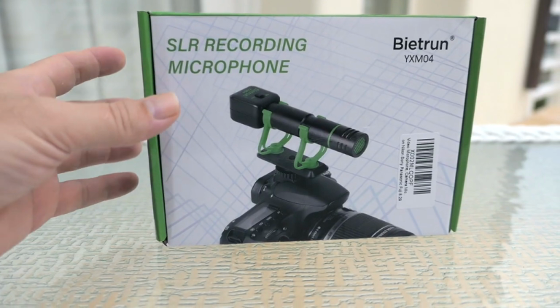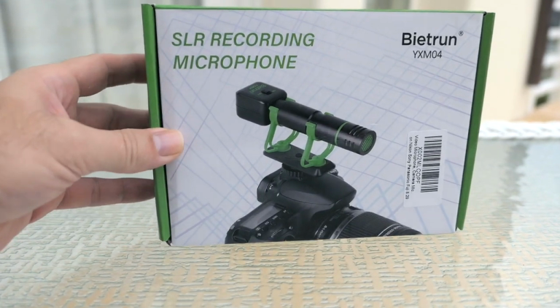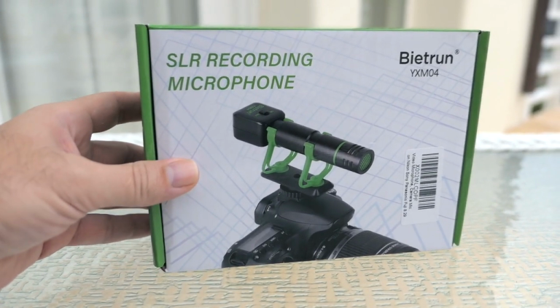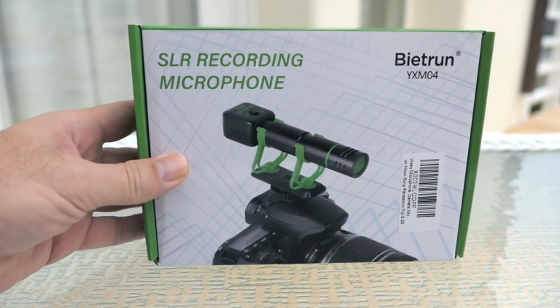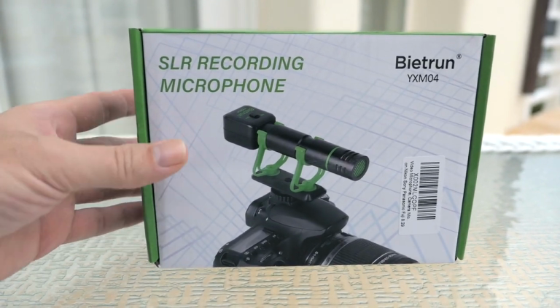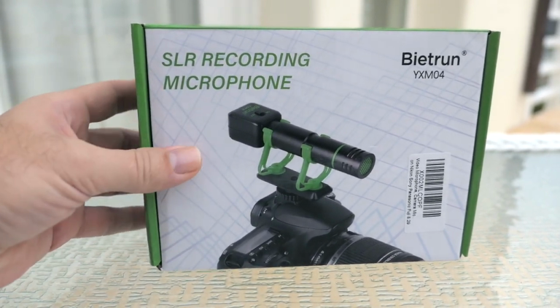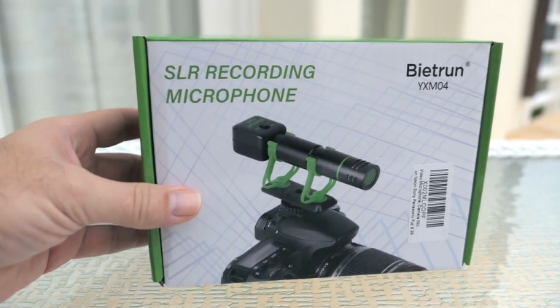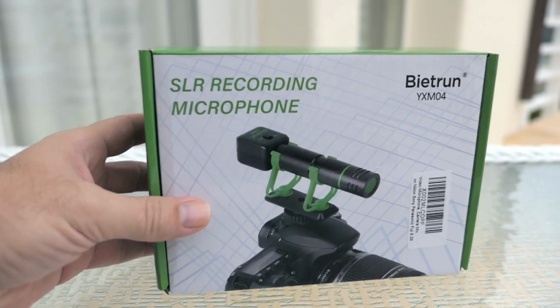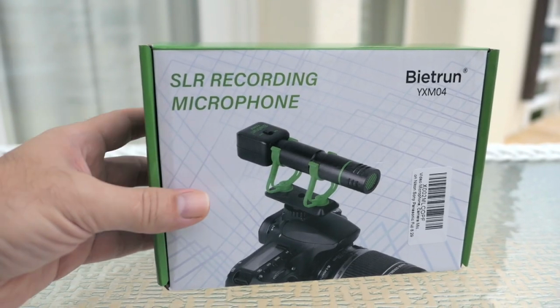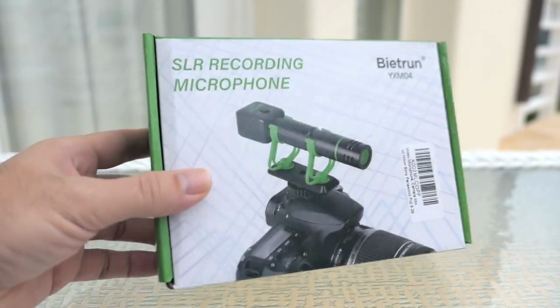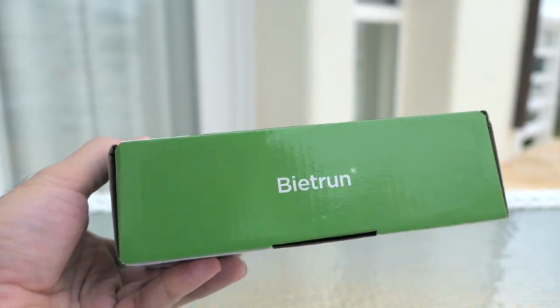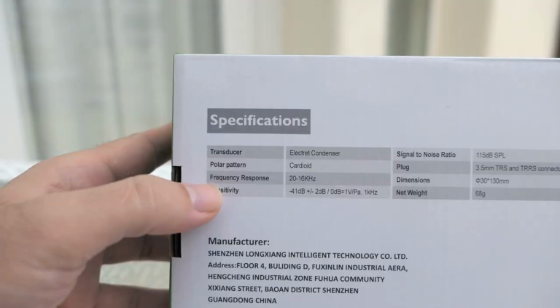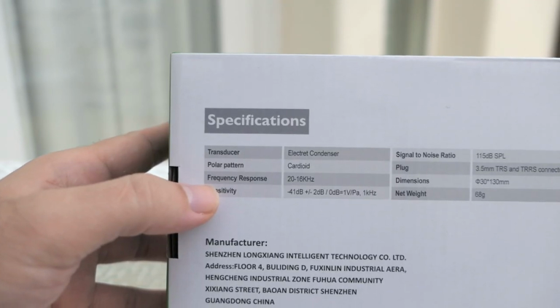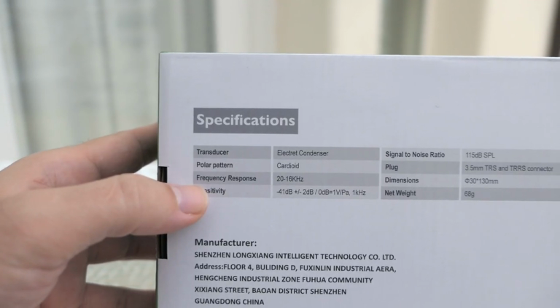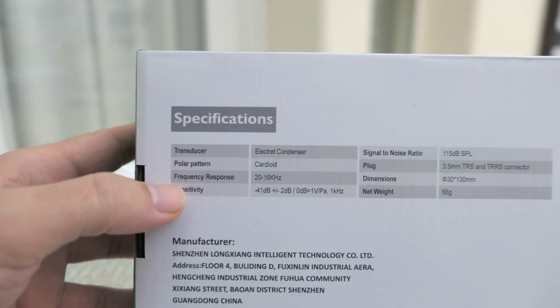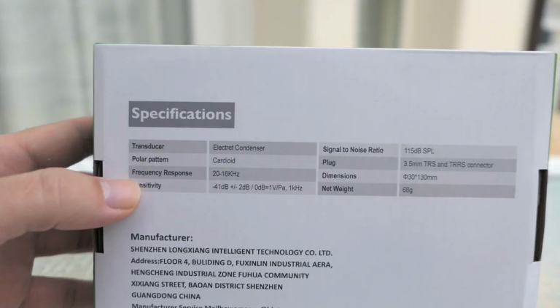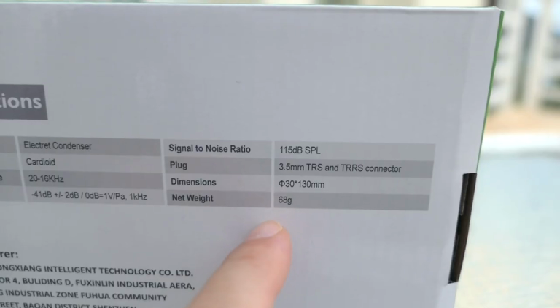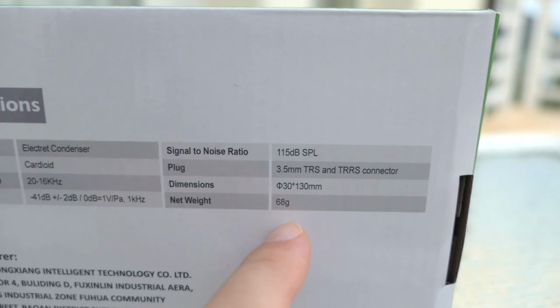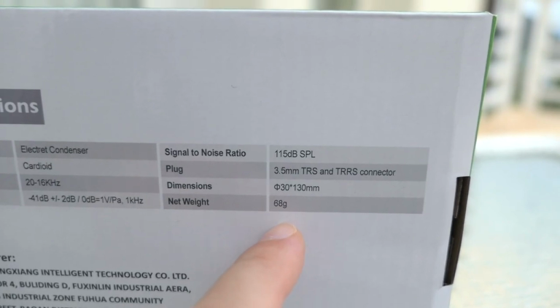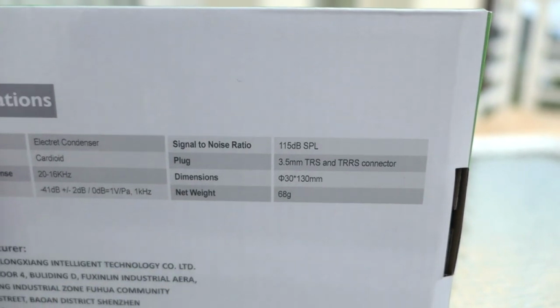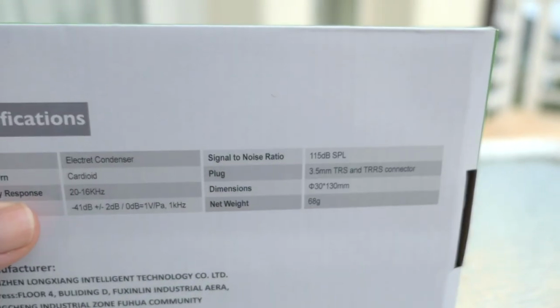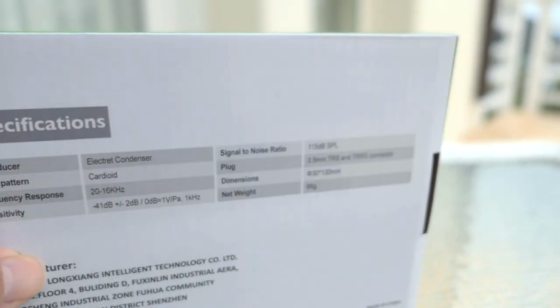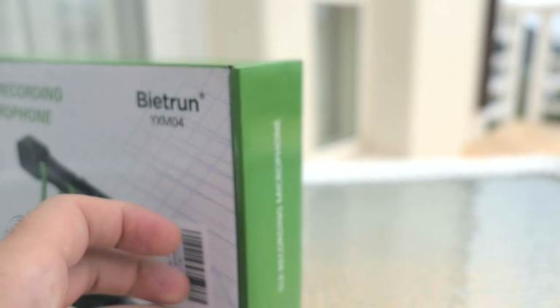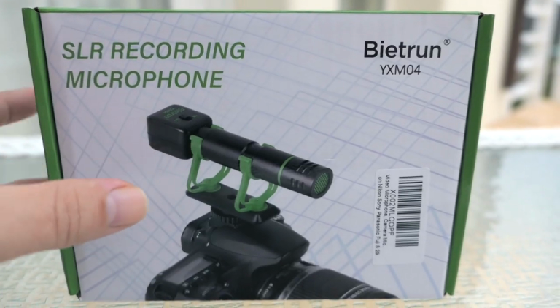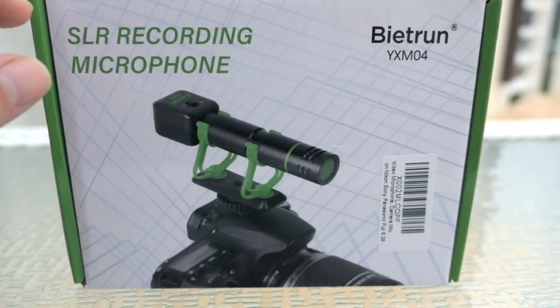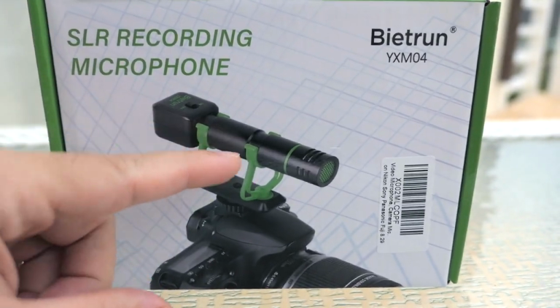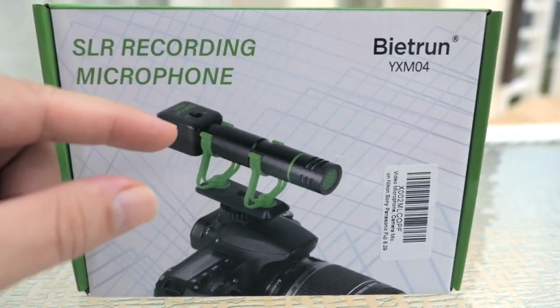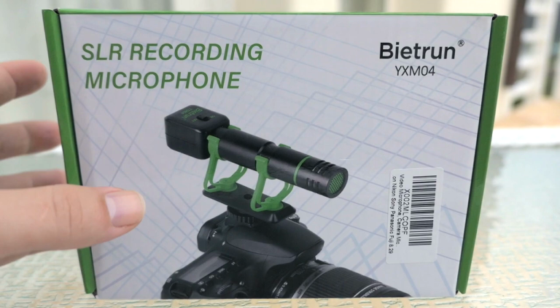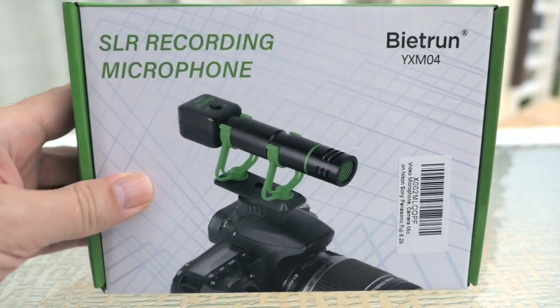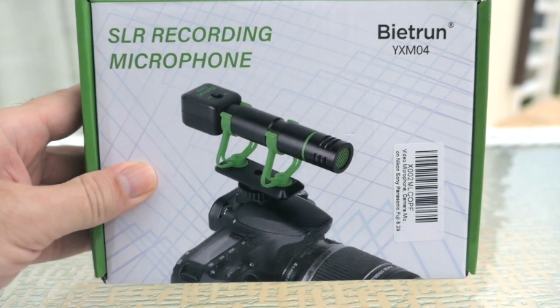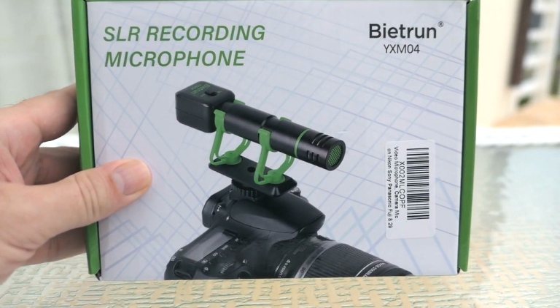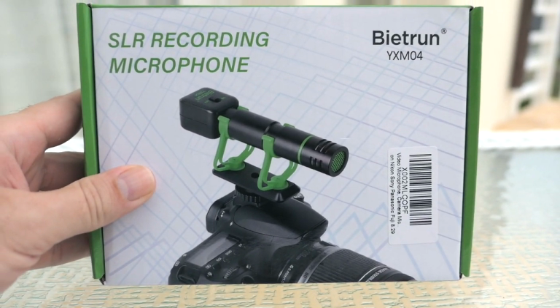This mic makes it very accessible to a lot of people because it is a budget-friendly microphone. Here are the specifications and the weight at 68 grams, which is very nice because the last thing you want is a really heavy microphone to carry around on top of your camera.